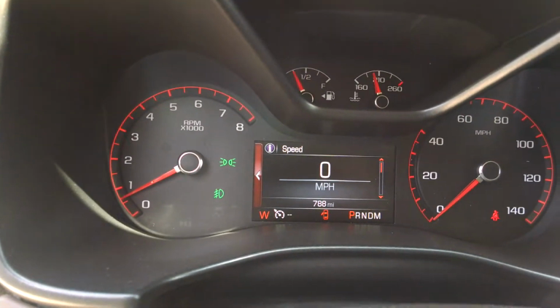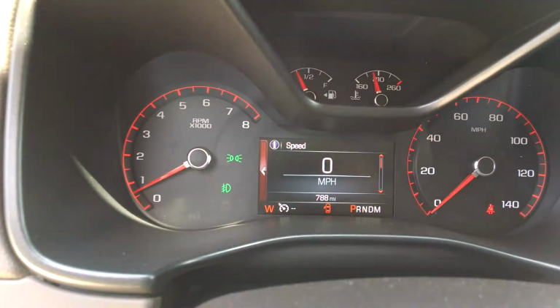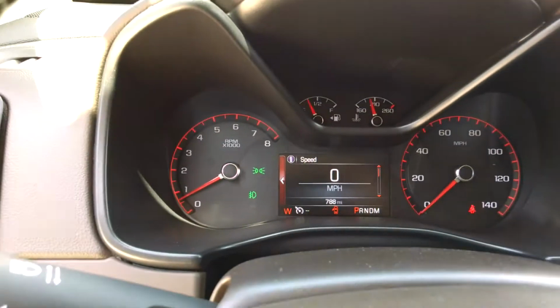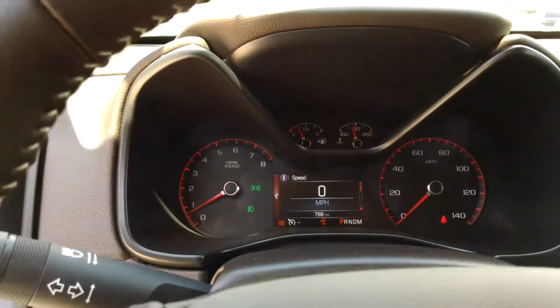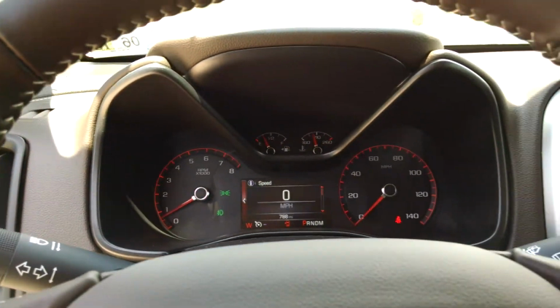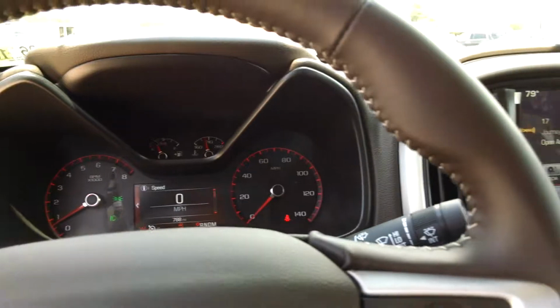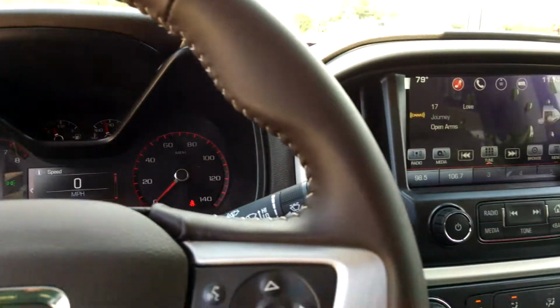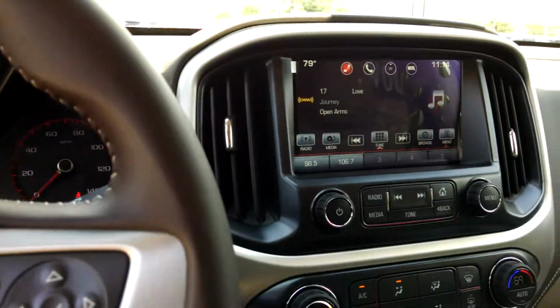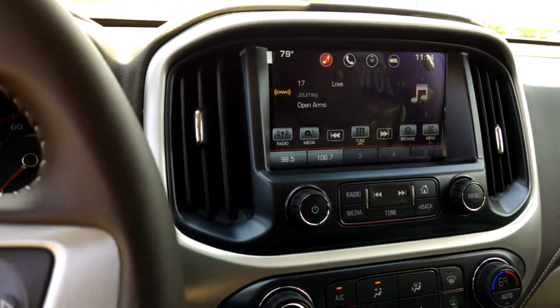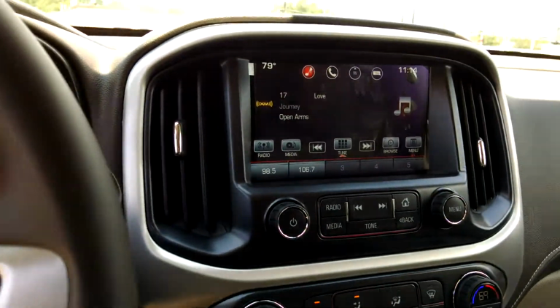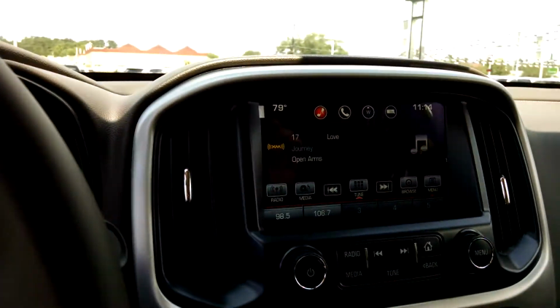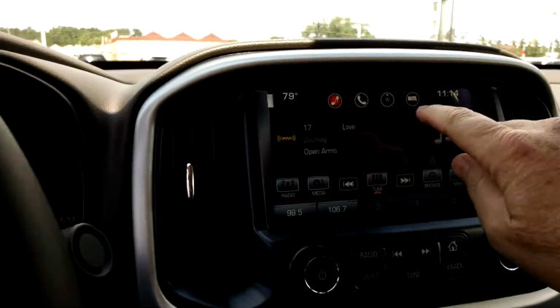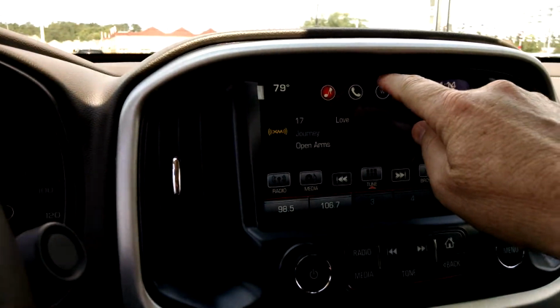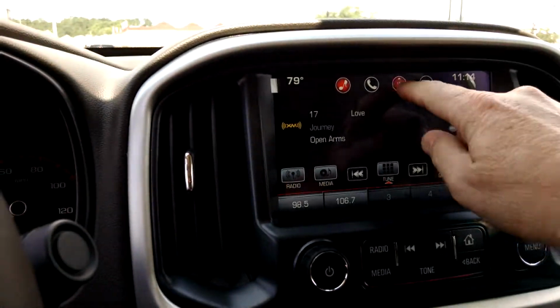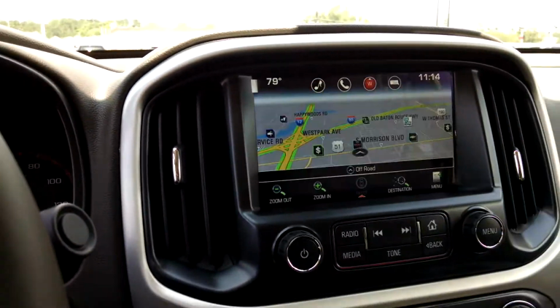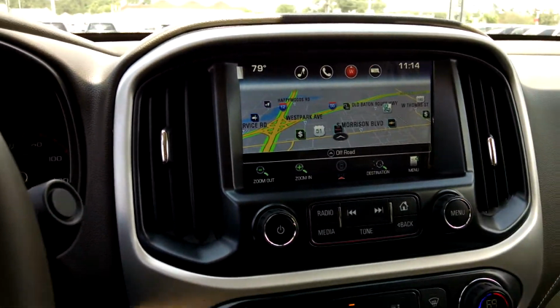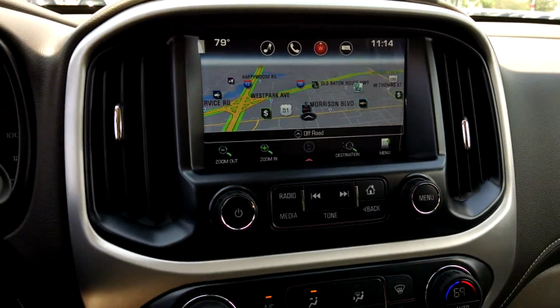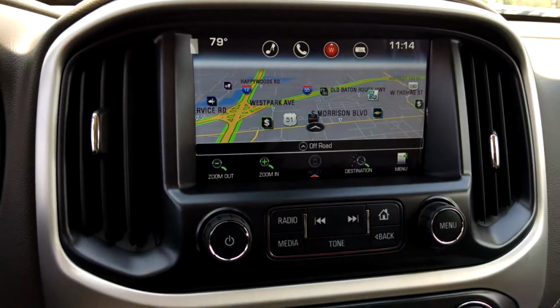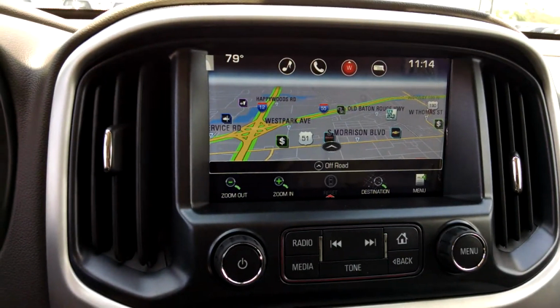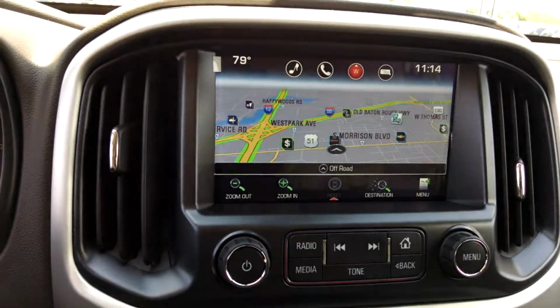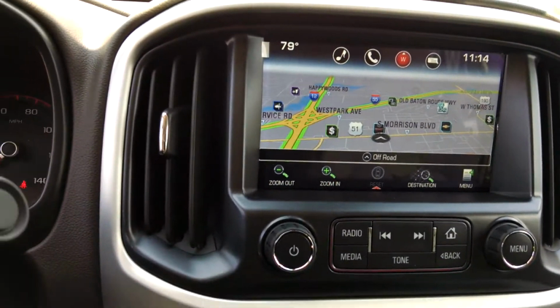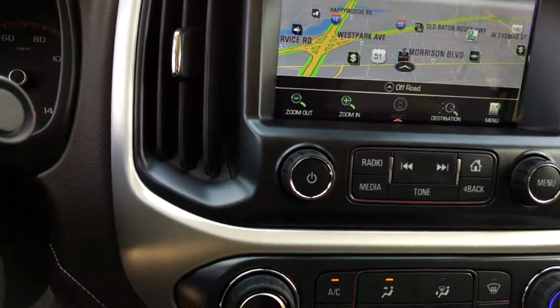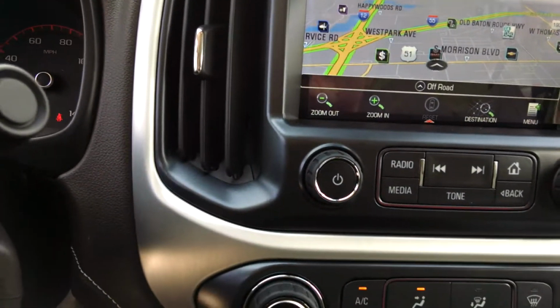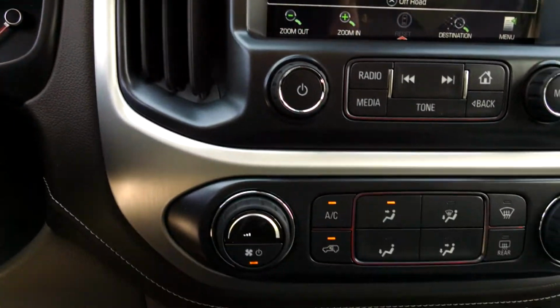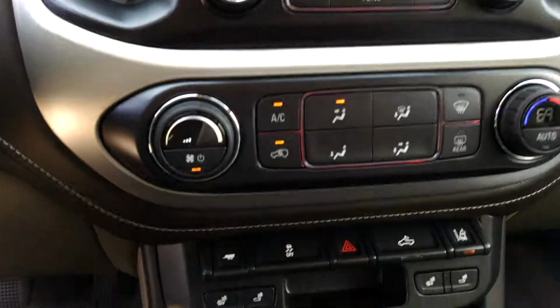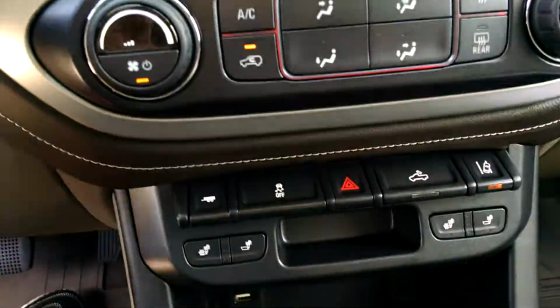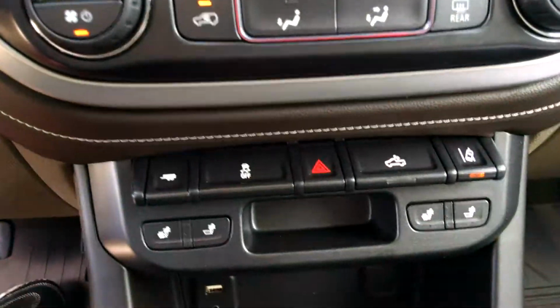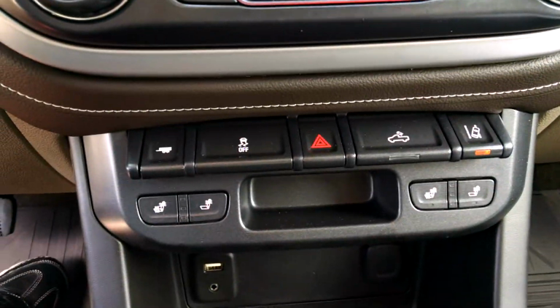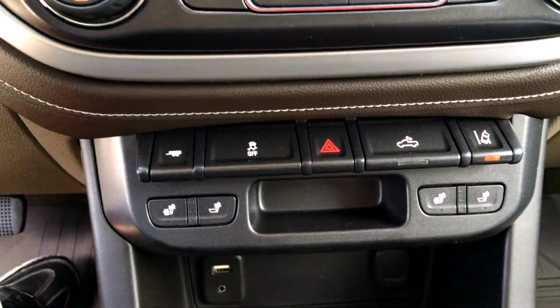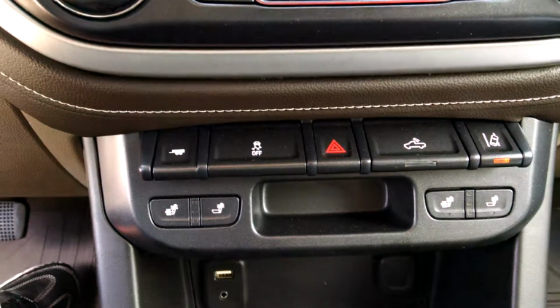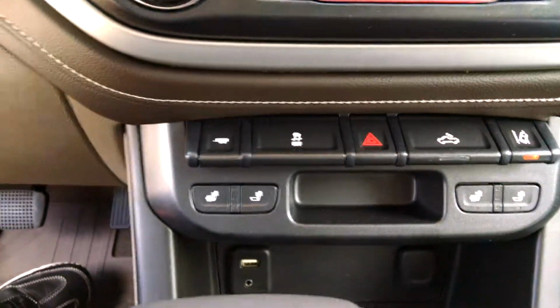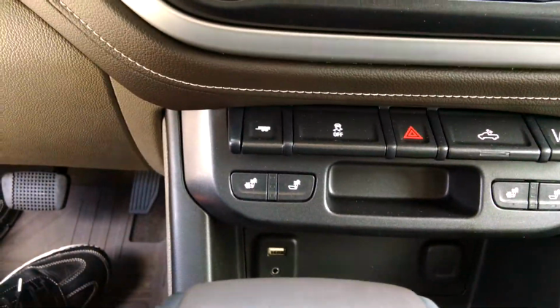788 miles. It has touchscreen navigation, heated seats, and lane departure warning.